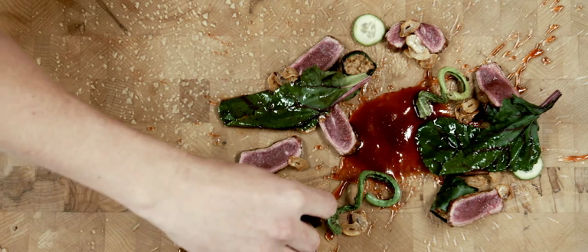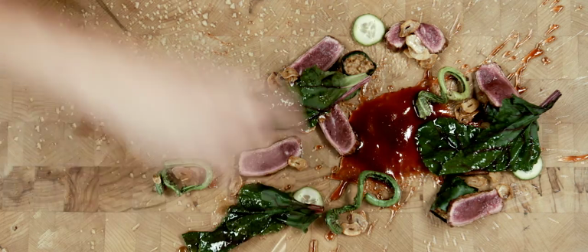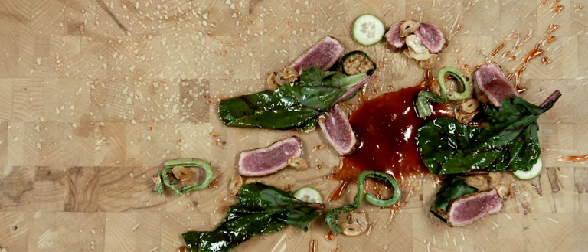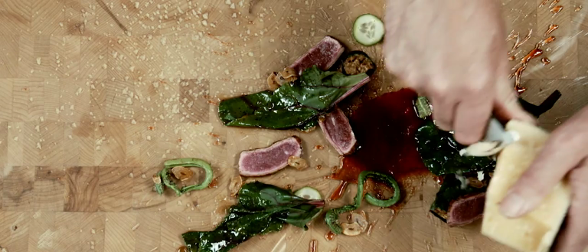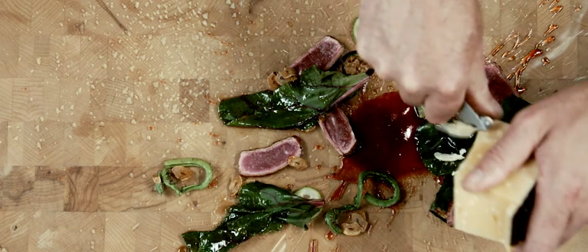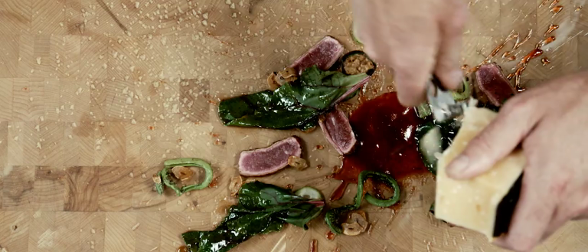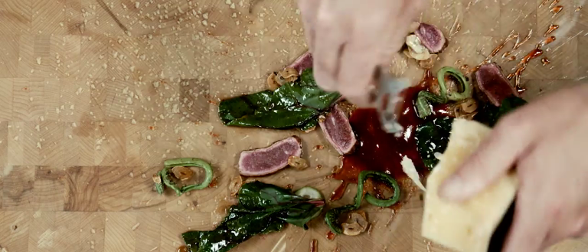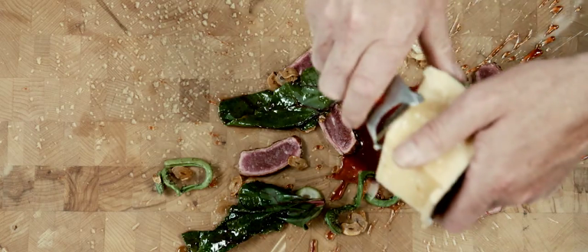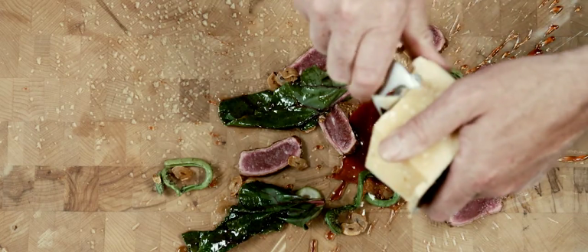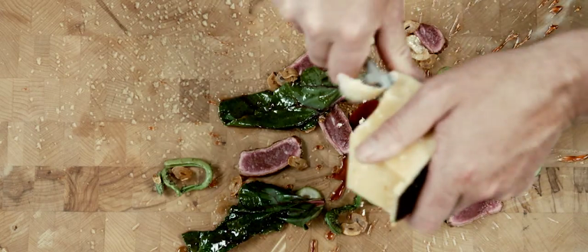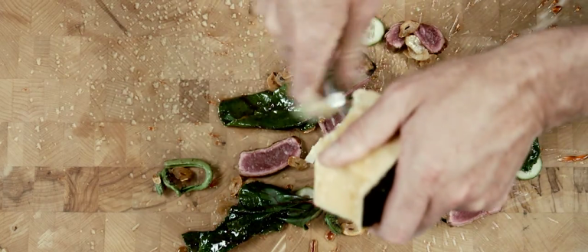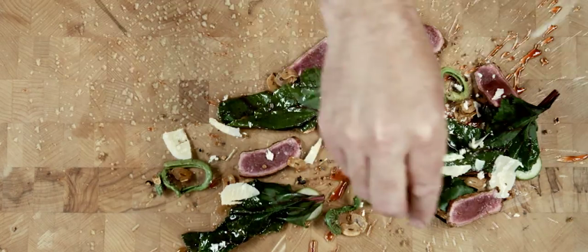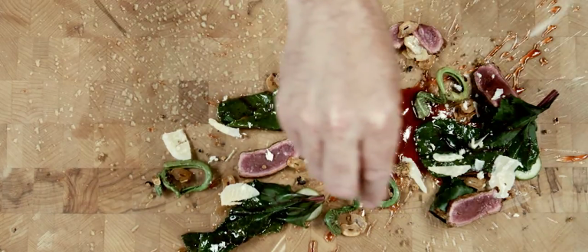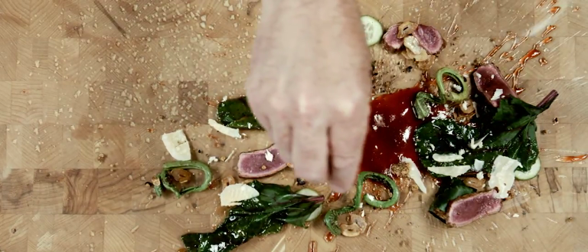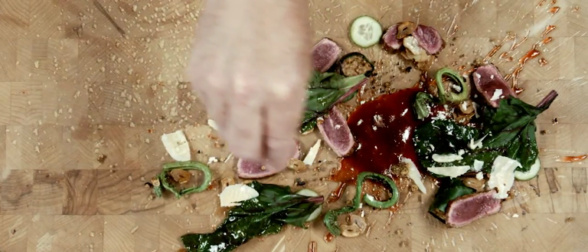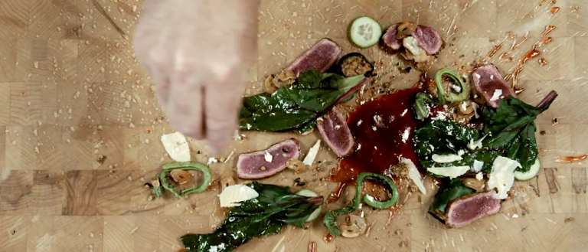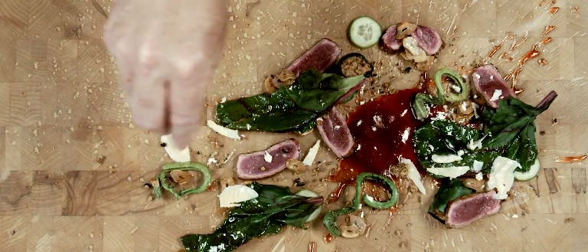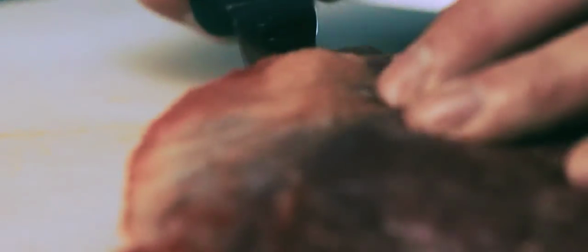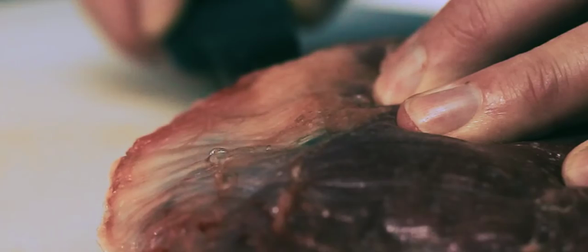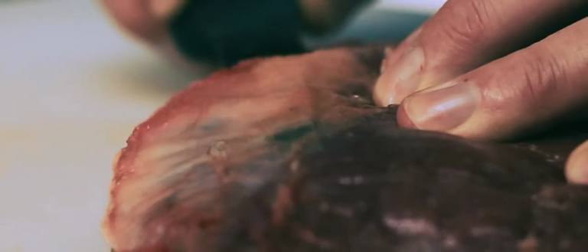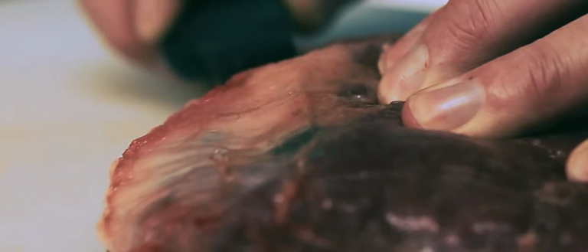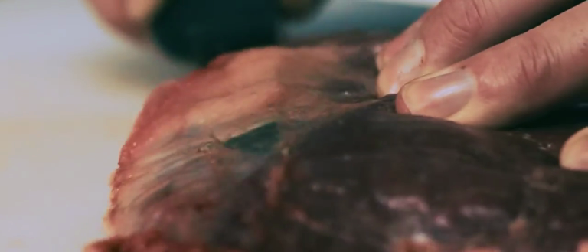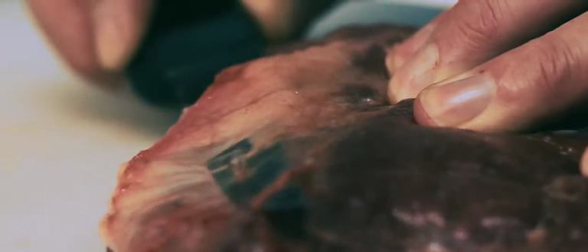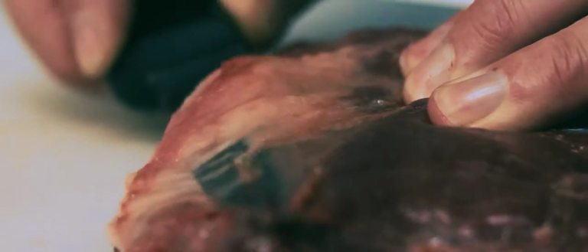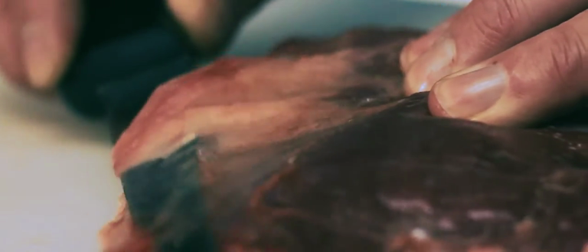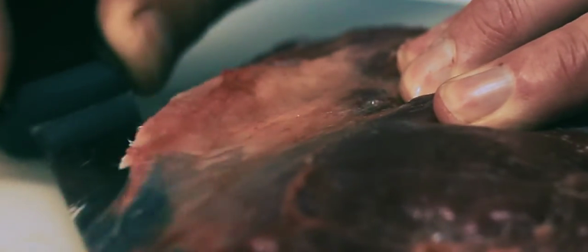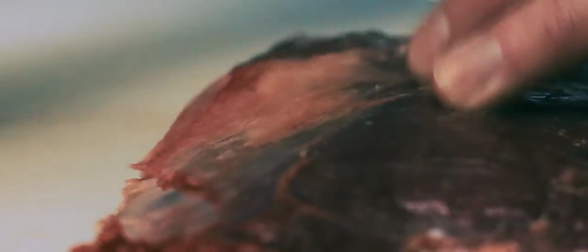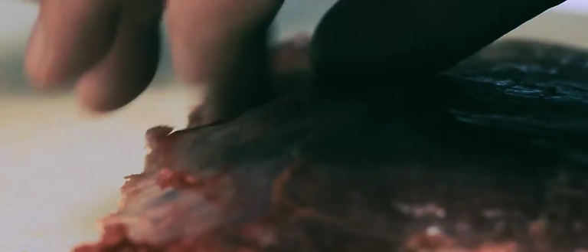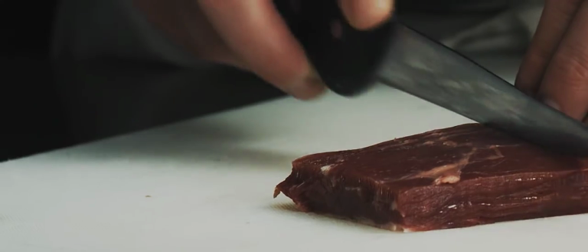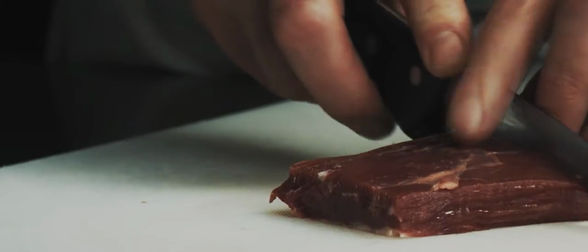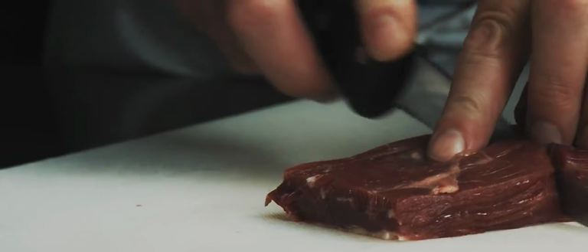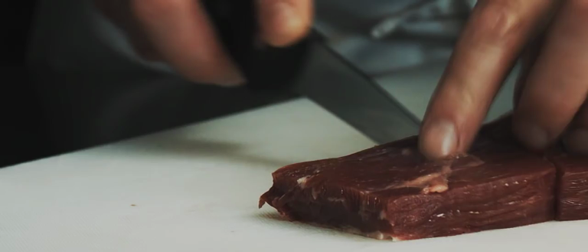The nice thing about the ribs is you don't need to age them at all. If you handle them right, the meat is tender. It's way more tender than beef.